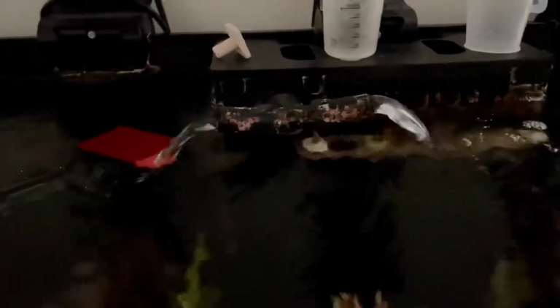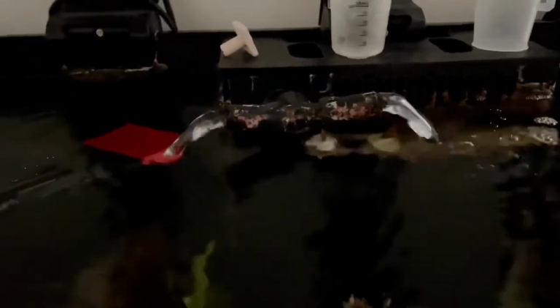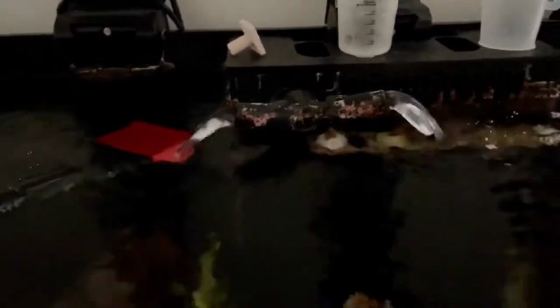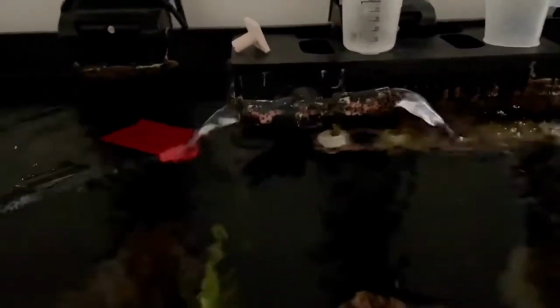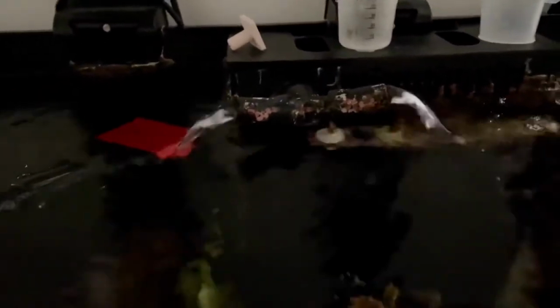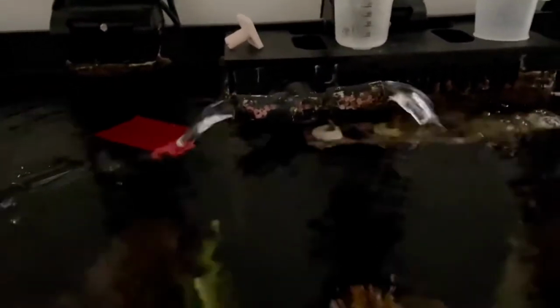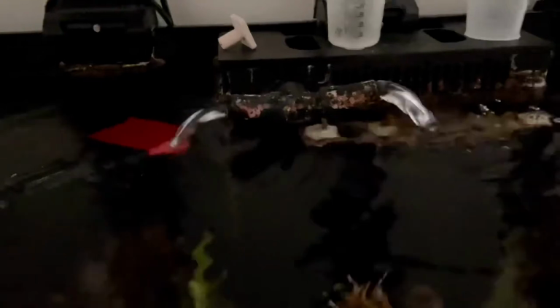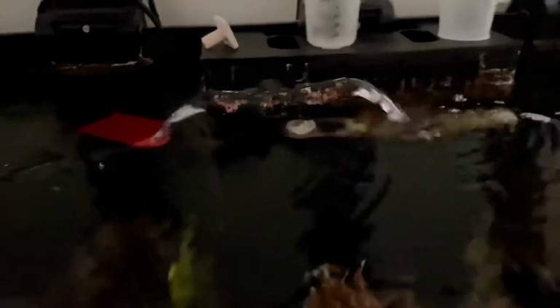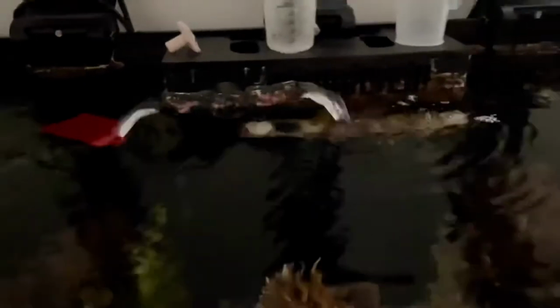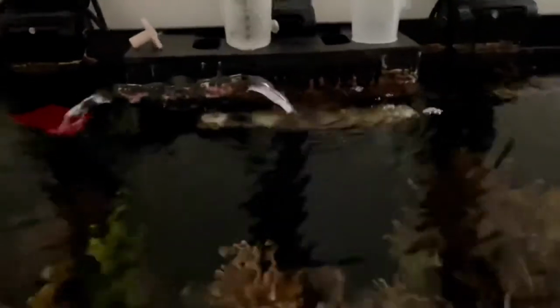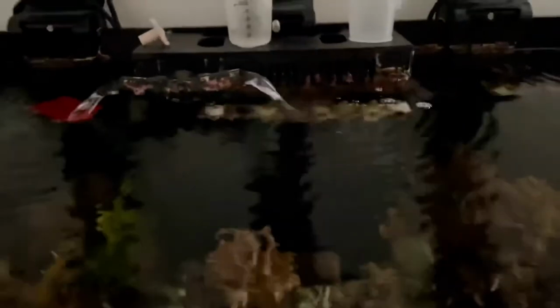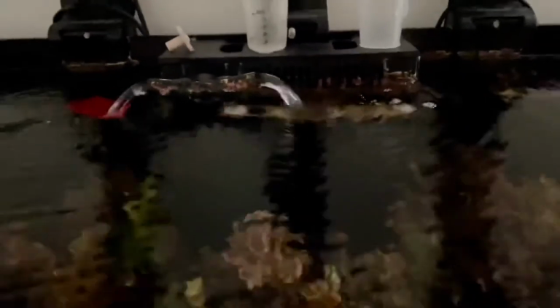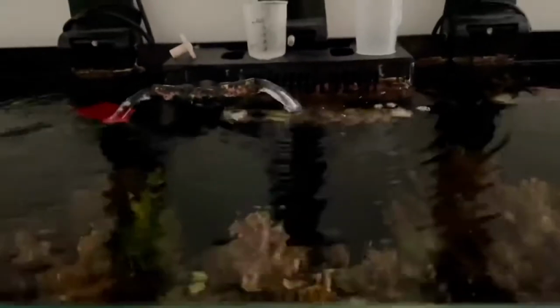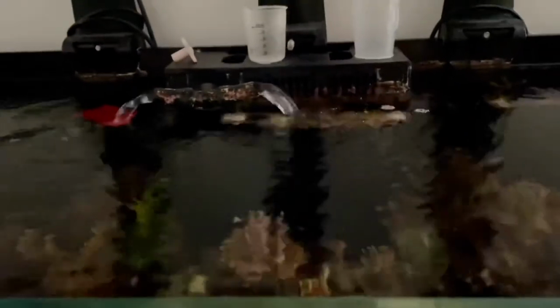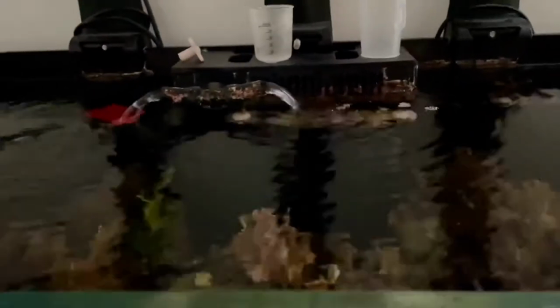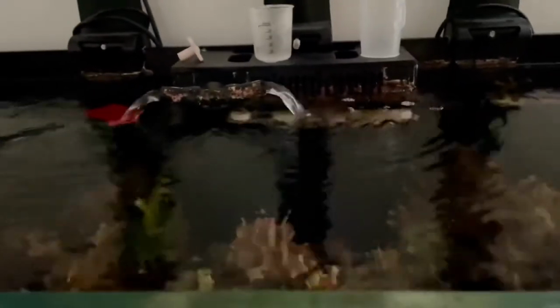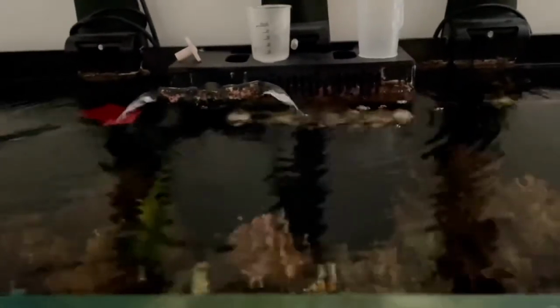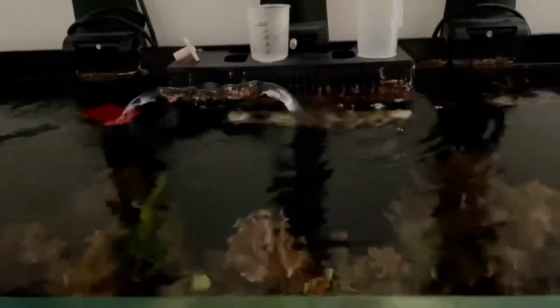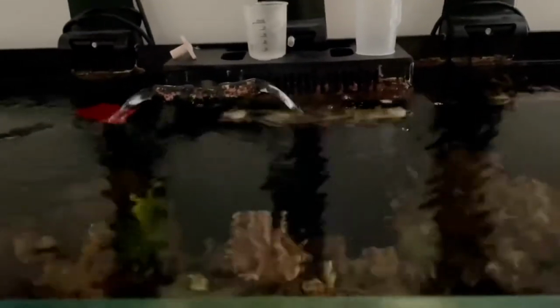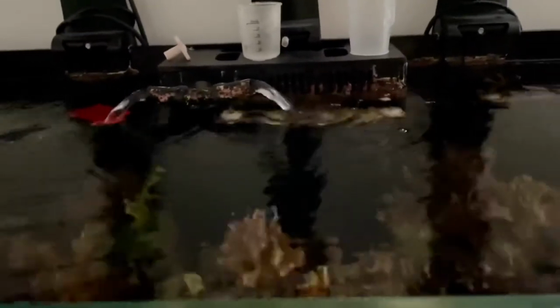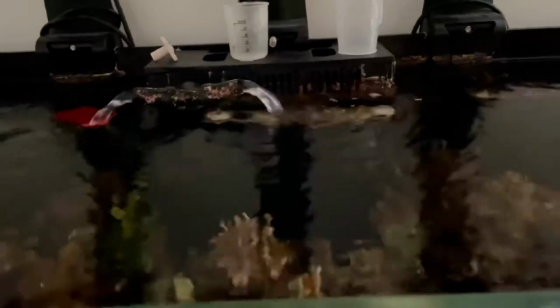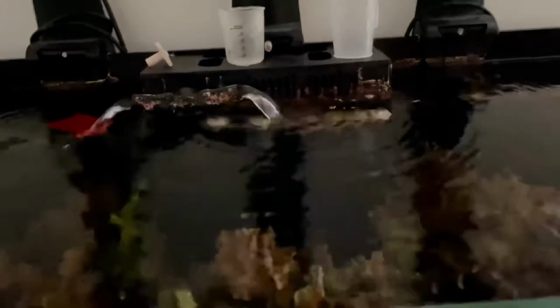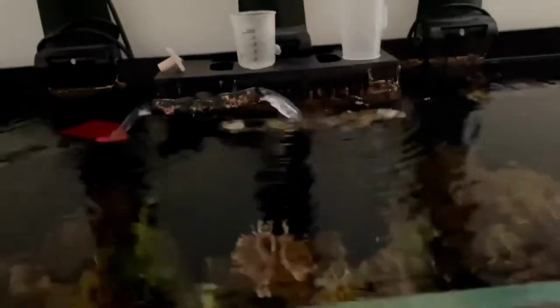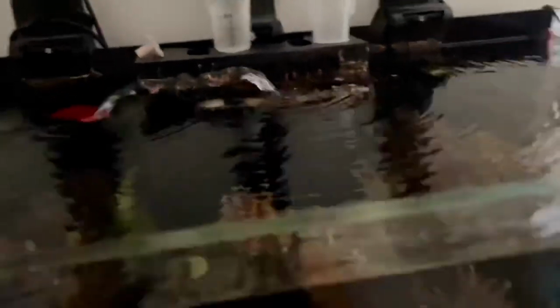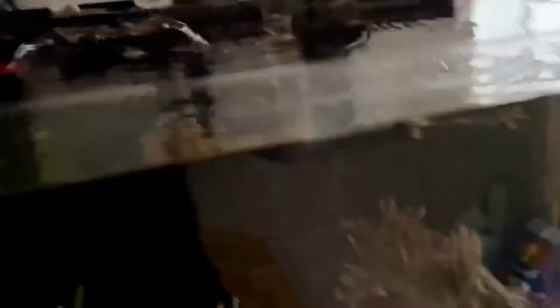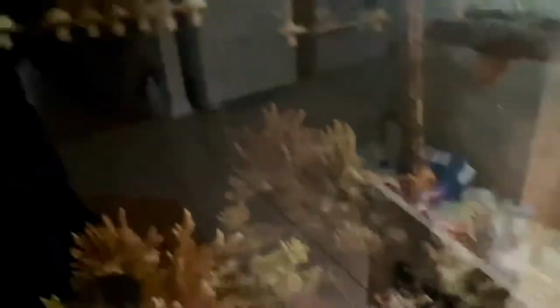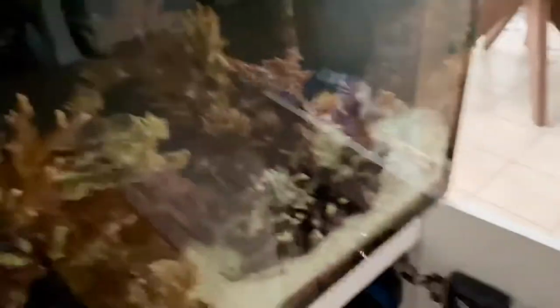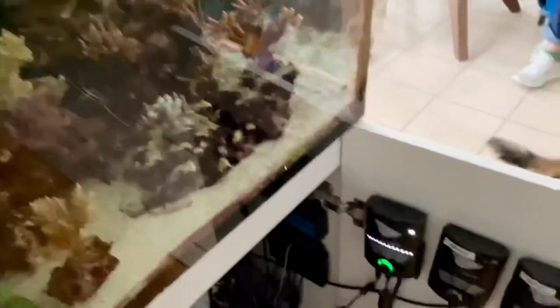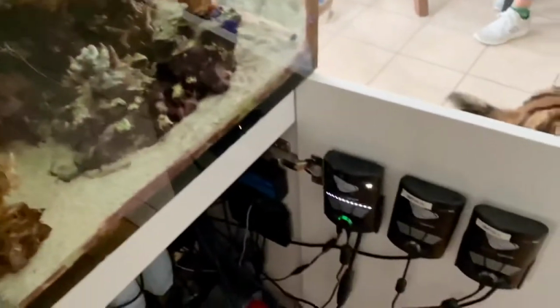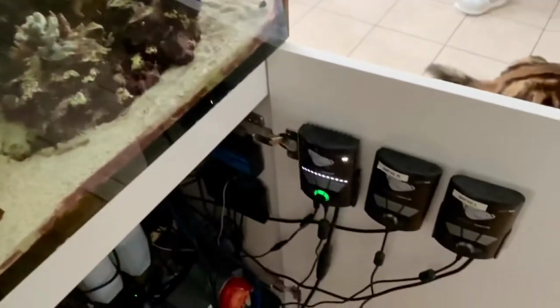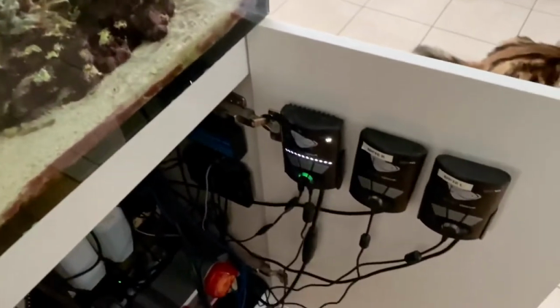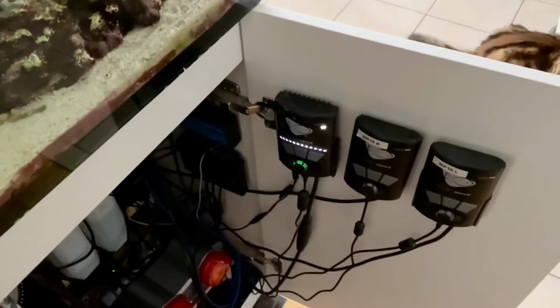One tip here that I did is to just increase surface agitation. I kind of lifted the return lines out so it splashes a little bit more, and I only have the Vectra on backup.